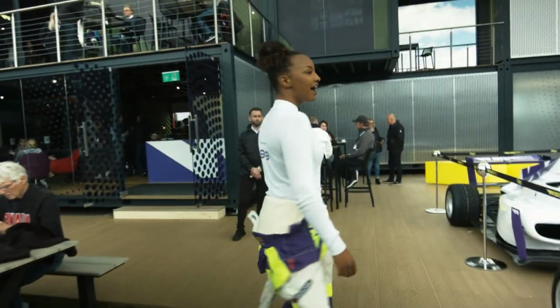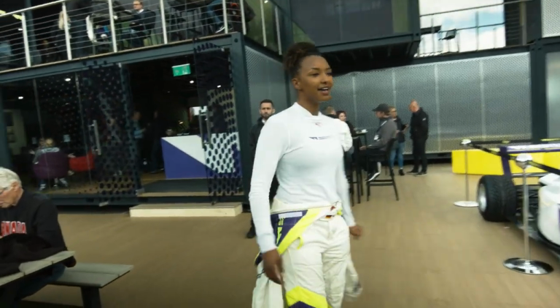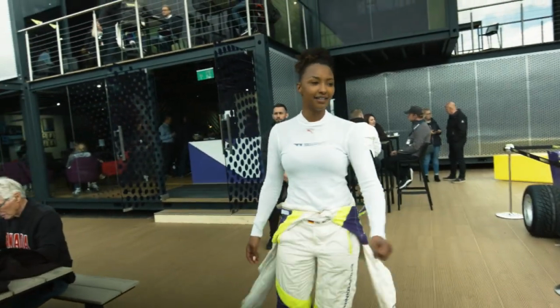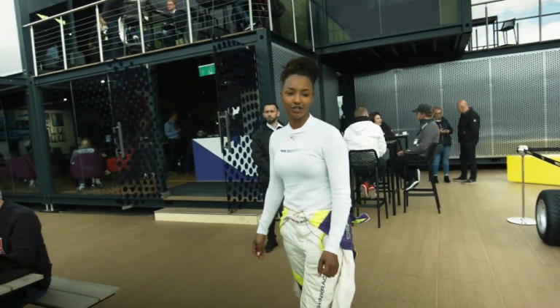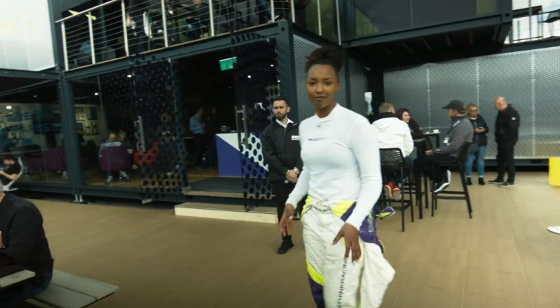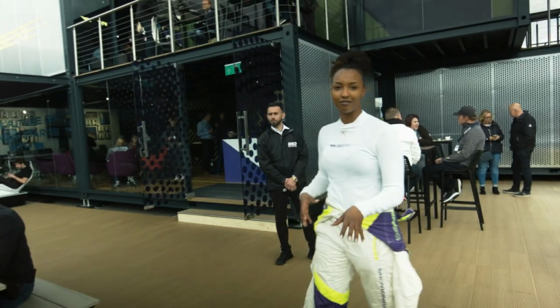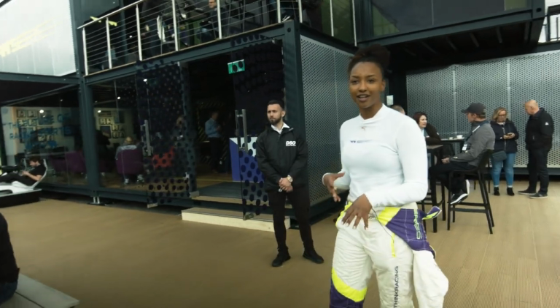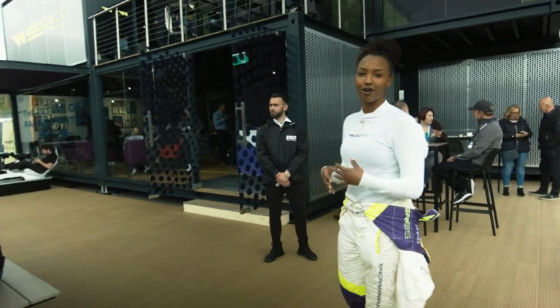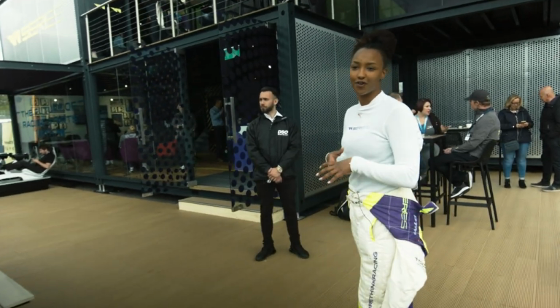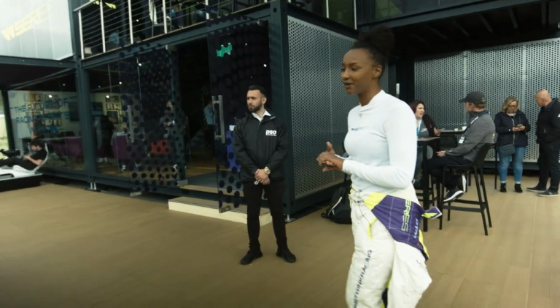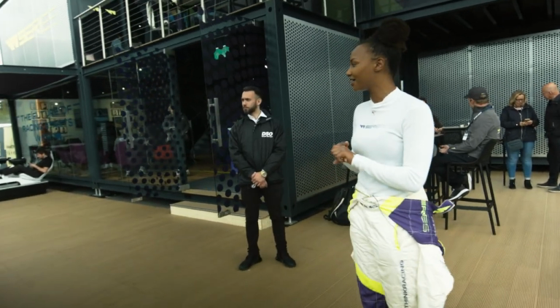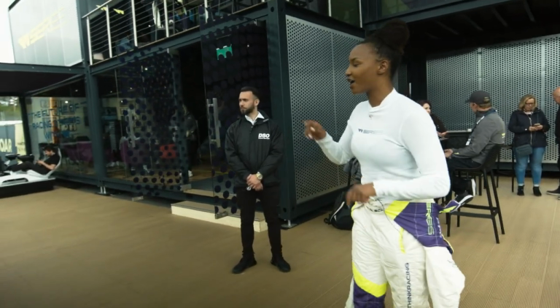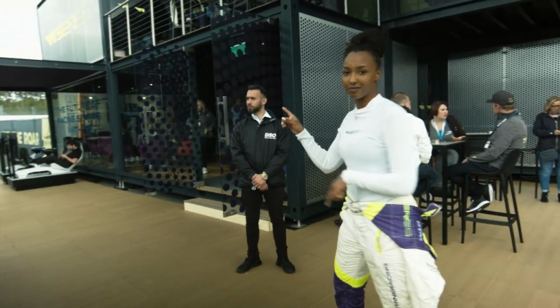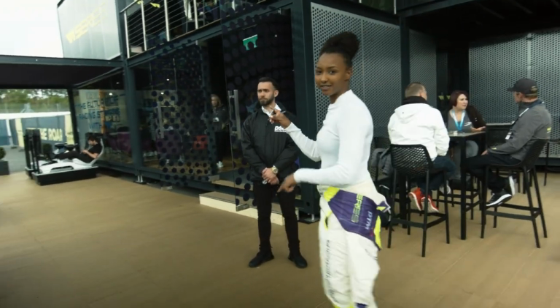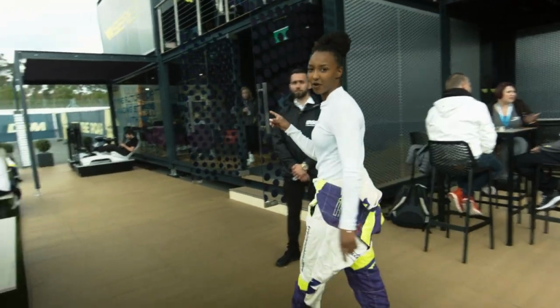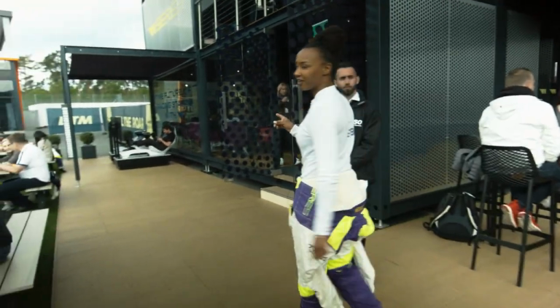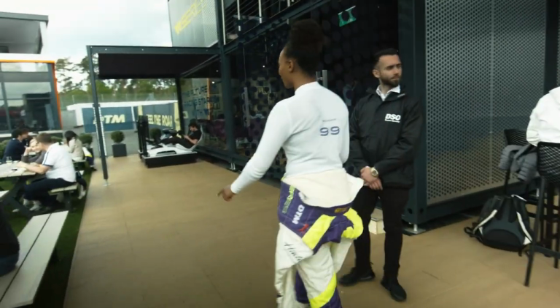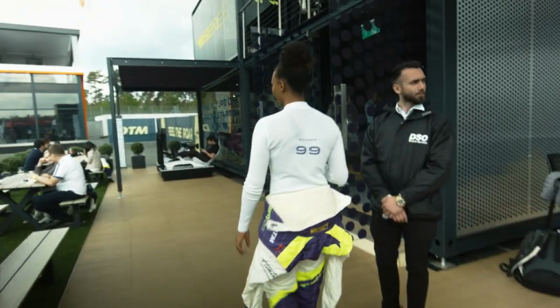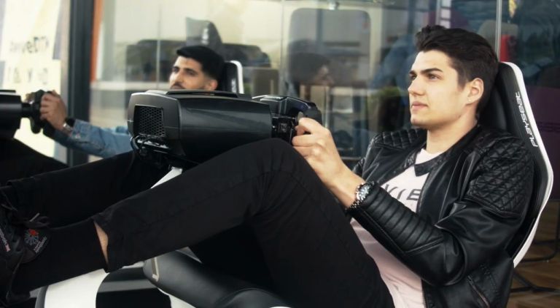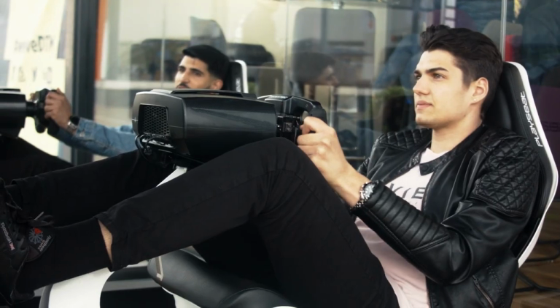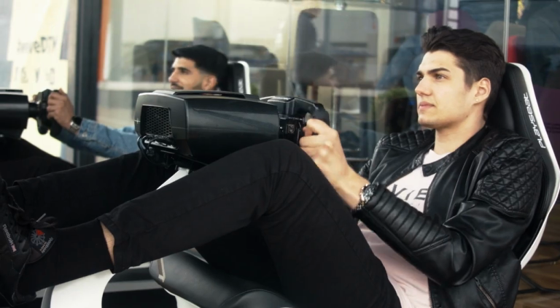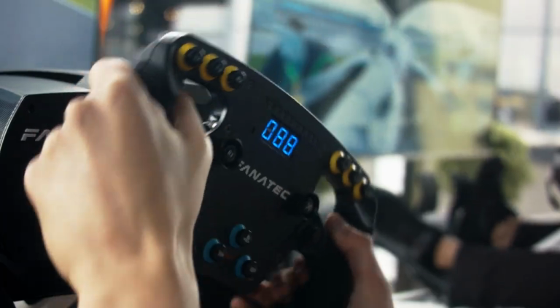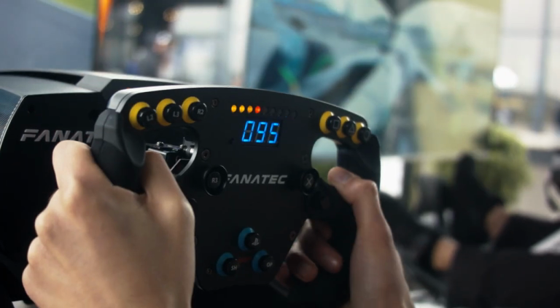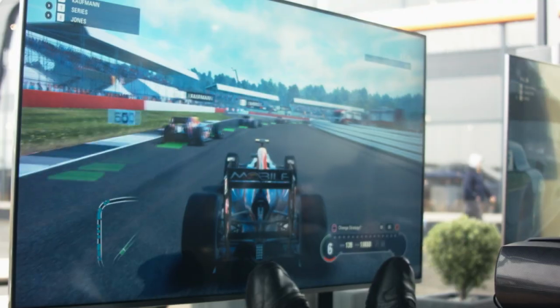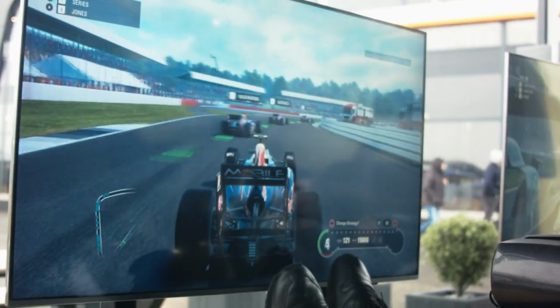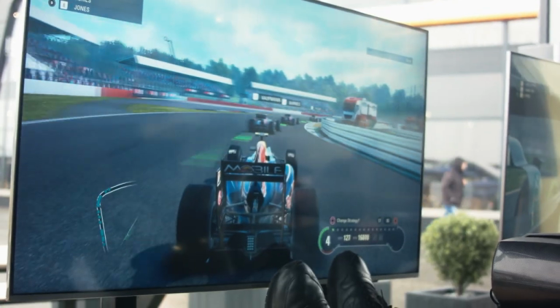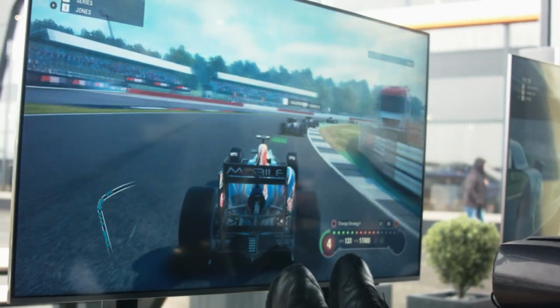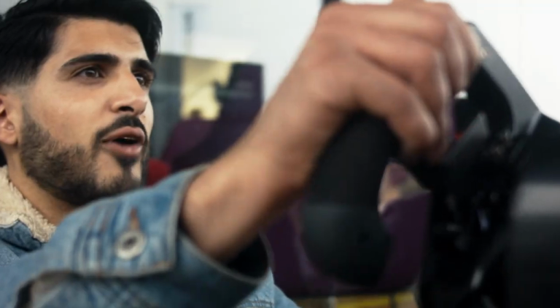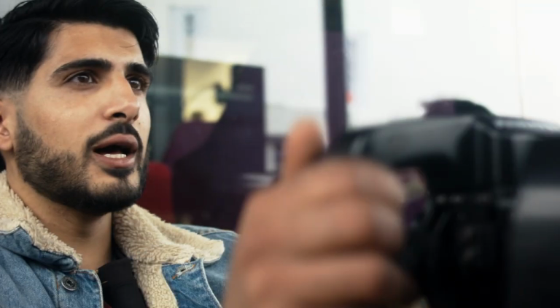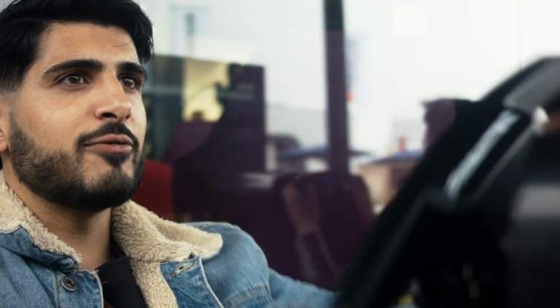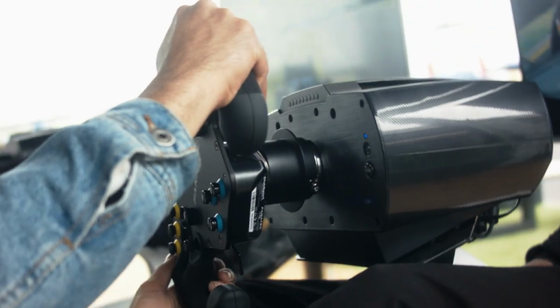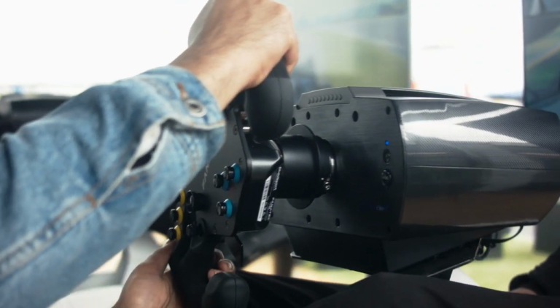A nice handy touch for them to feel involved in the race weekend are the simulators that we've got over there, so if they're wondering what we're actually getting up to, they can actually get on the simulators and try it out themselves.